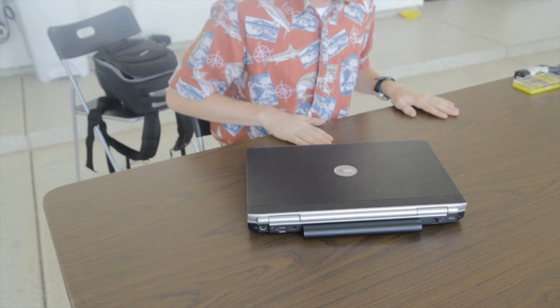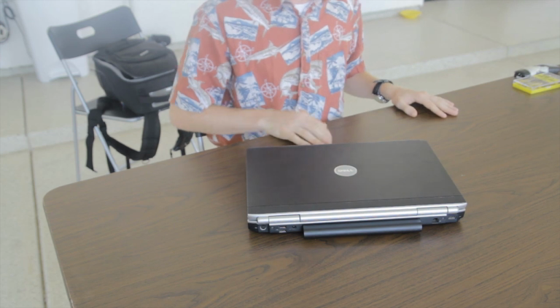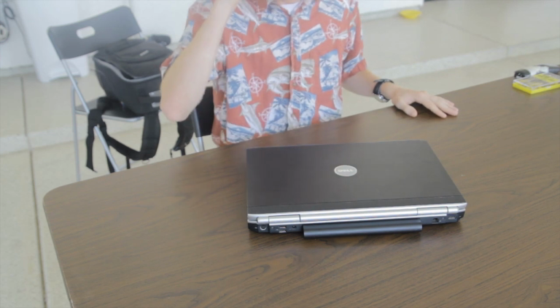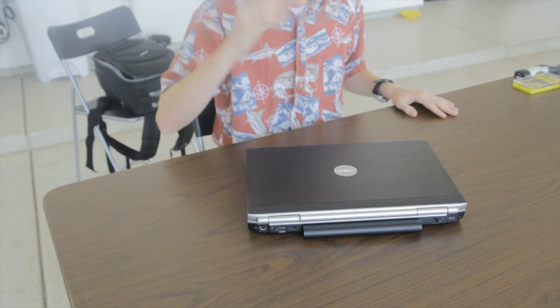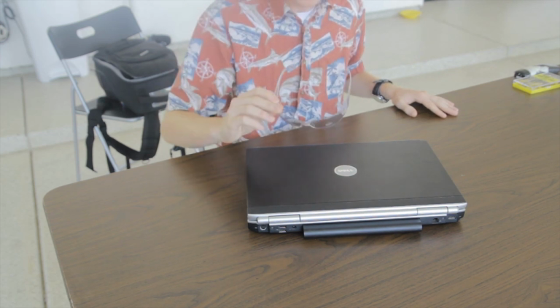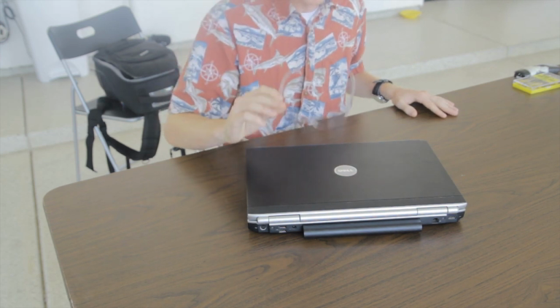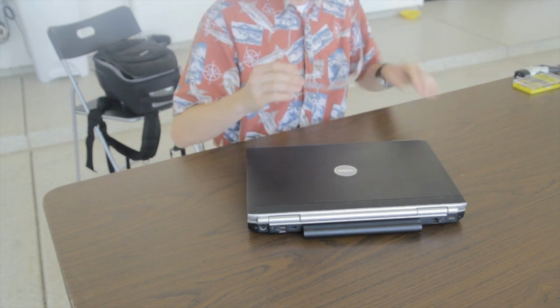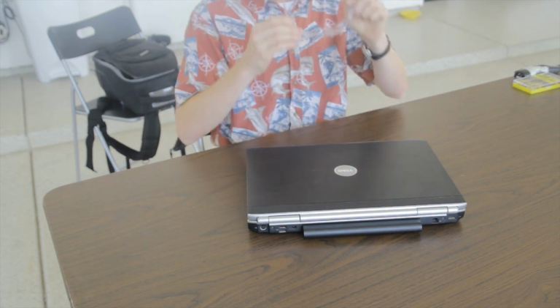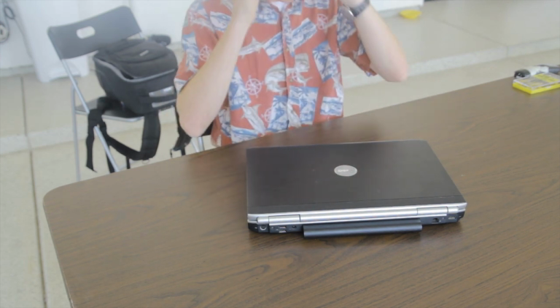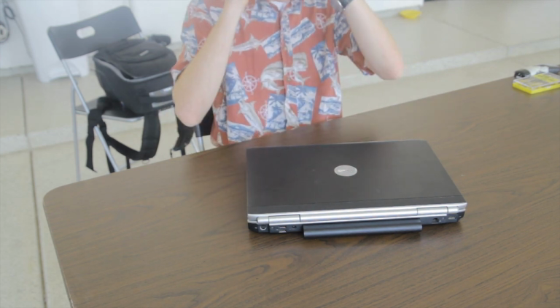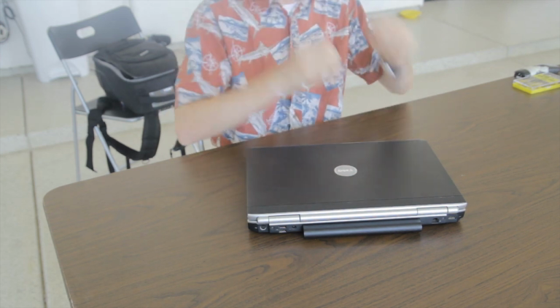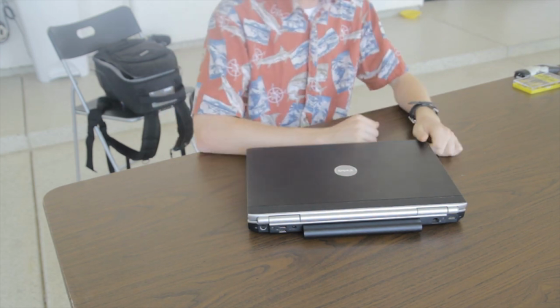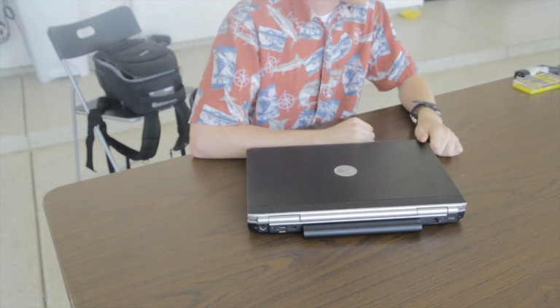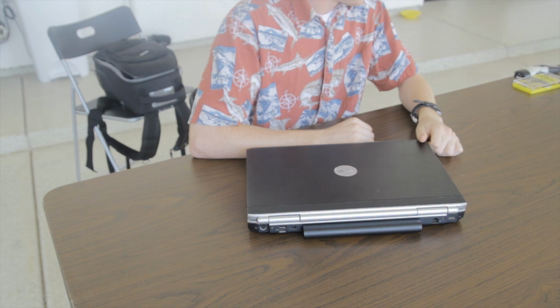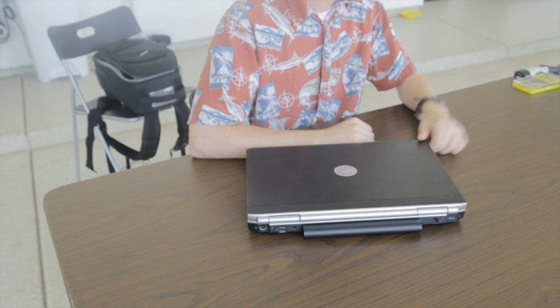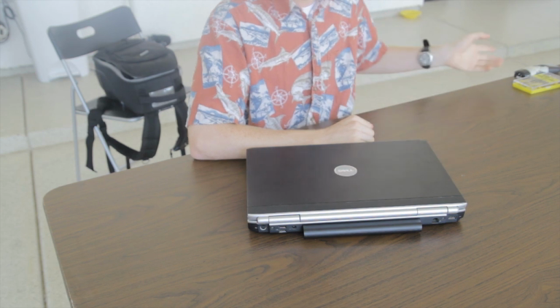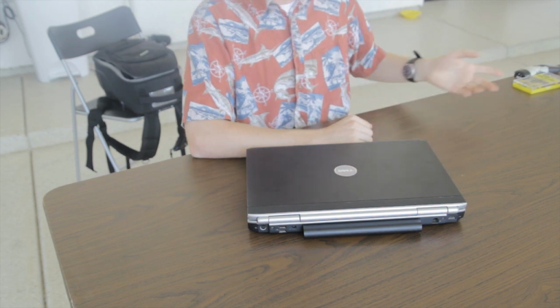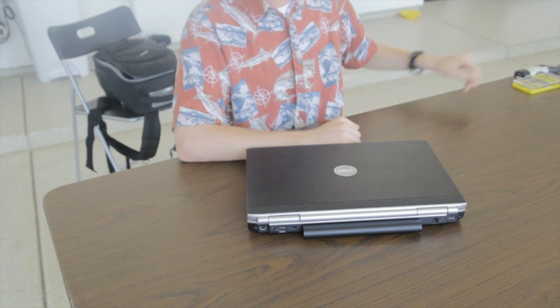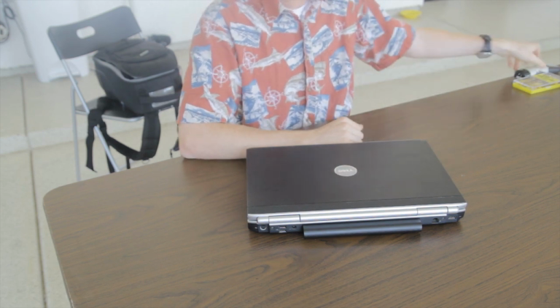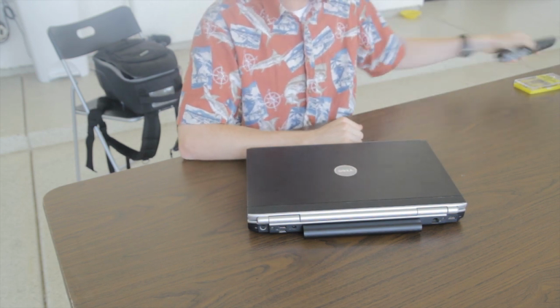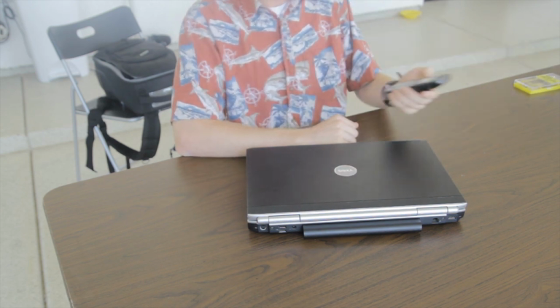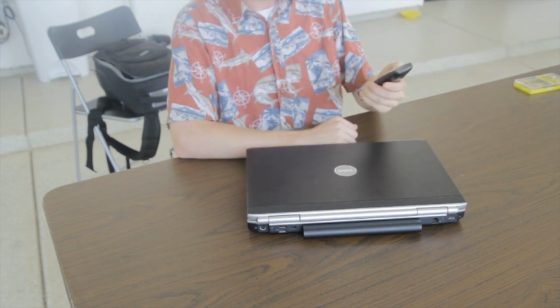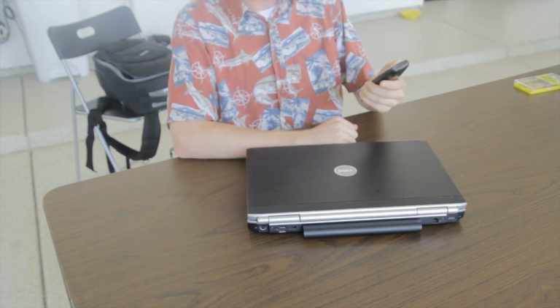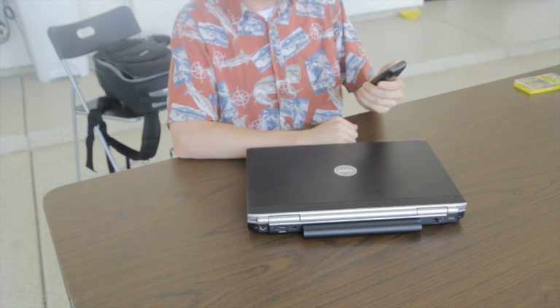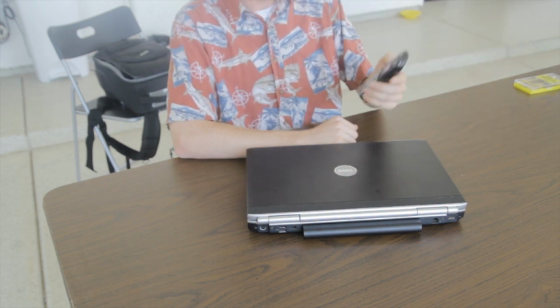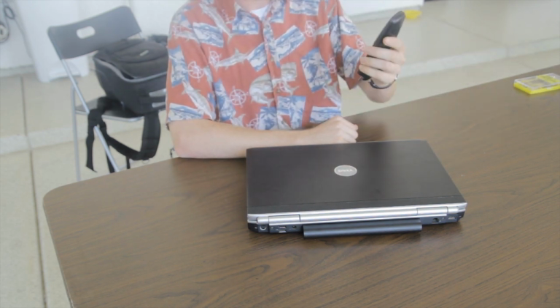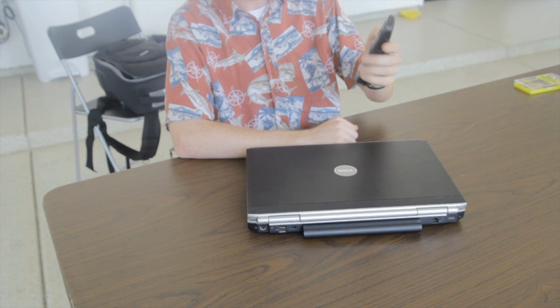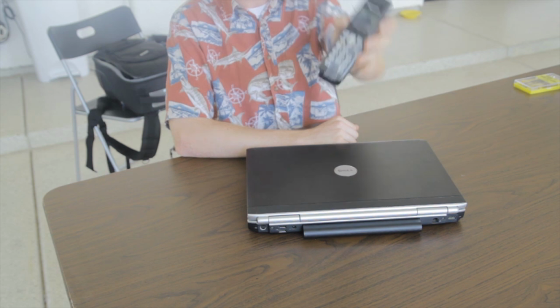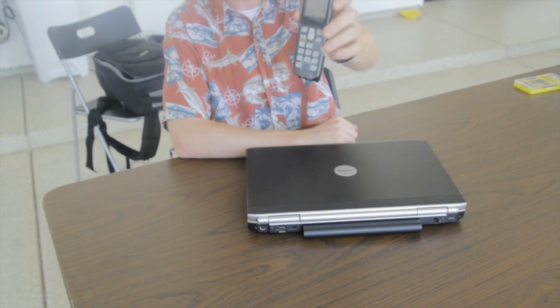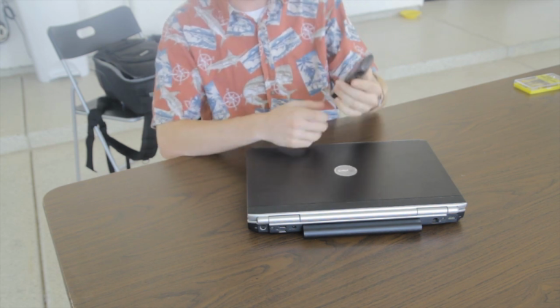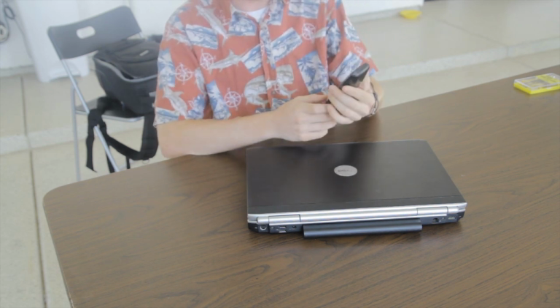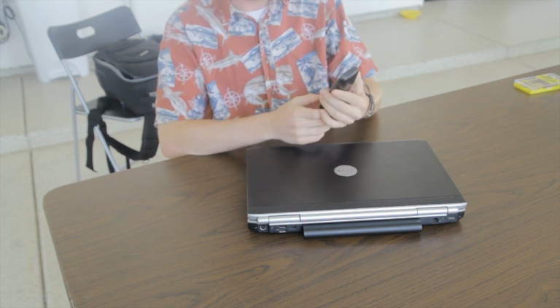First thing you want to get is some safety goggles. You always want to be safe when working with electronics or computers. The first step we already tried — we tried calling technical support with this phone. I made a couple customizations to it.